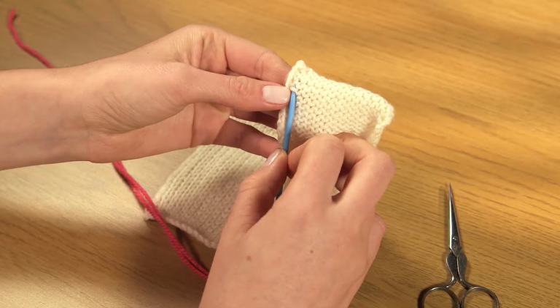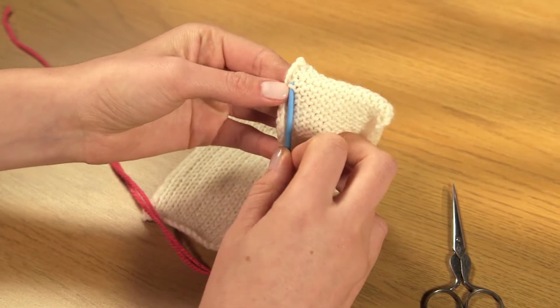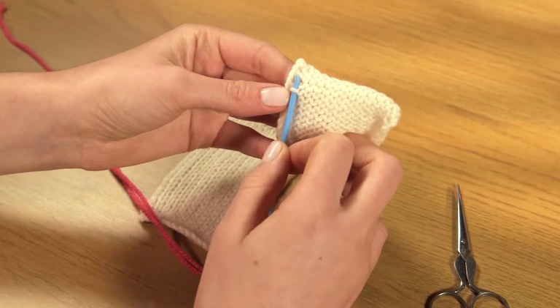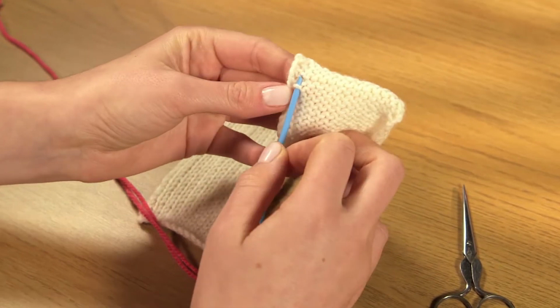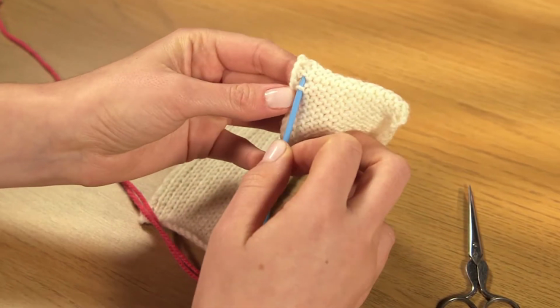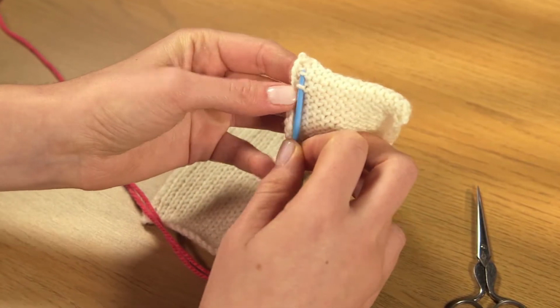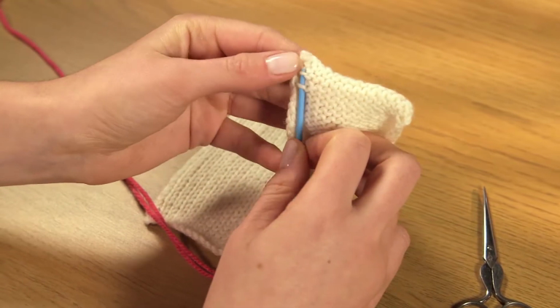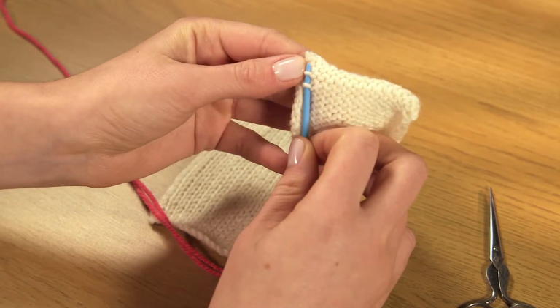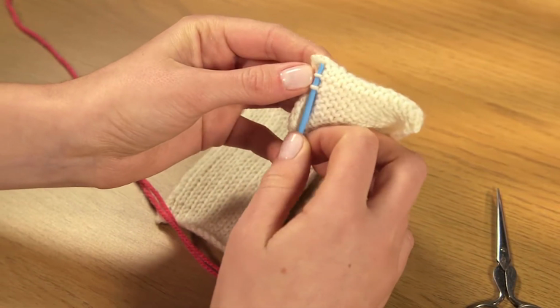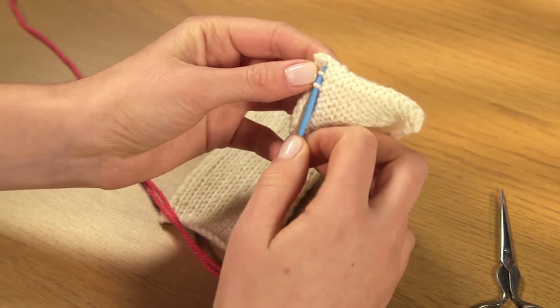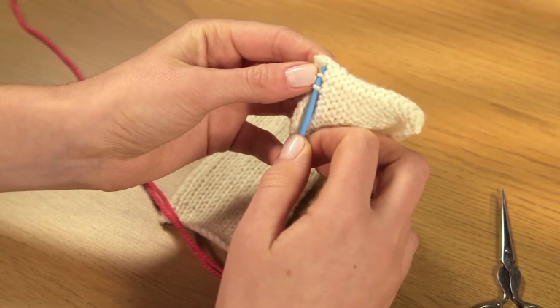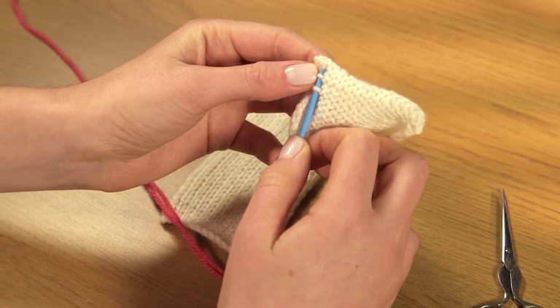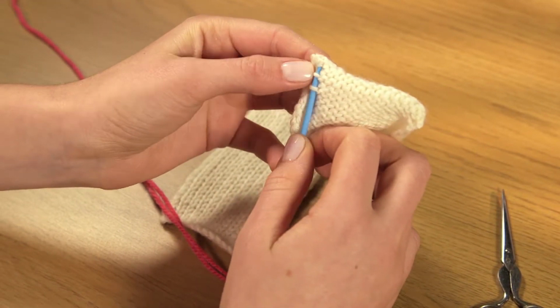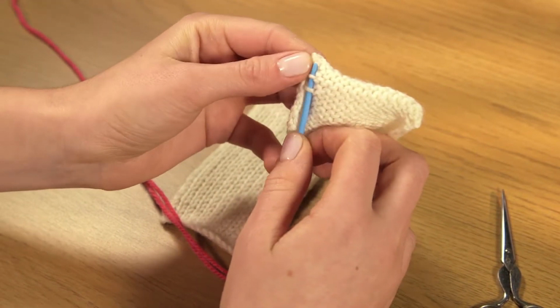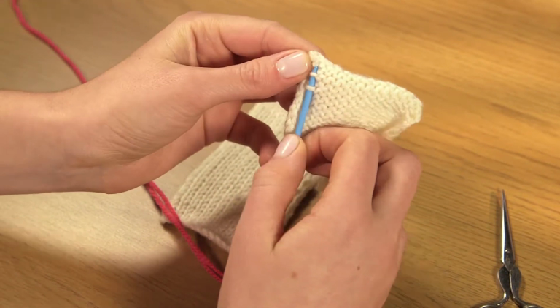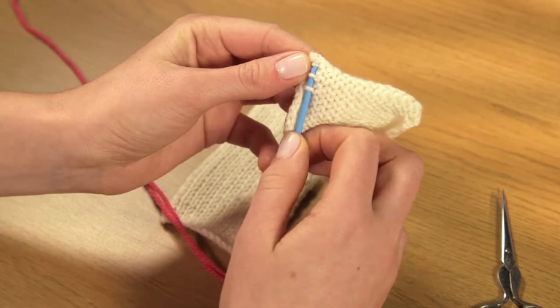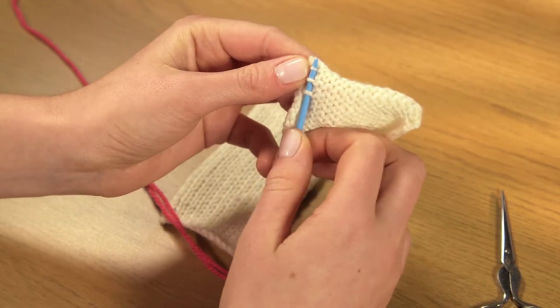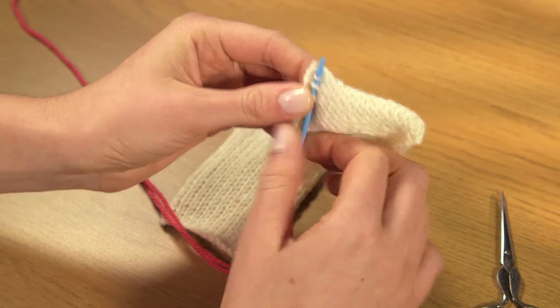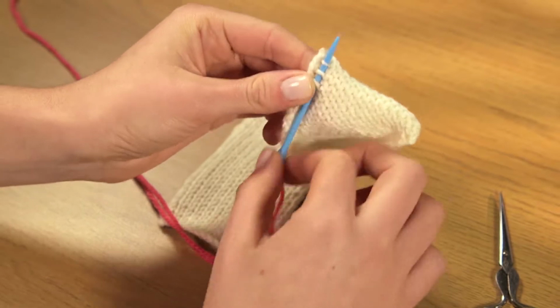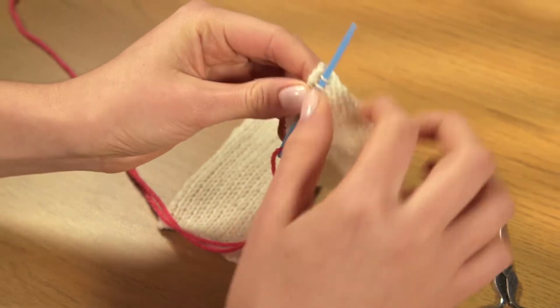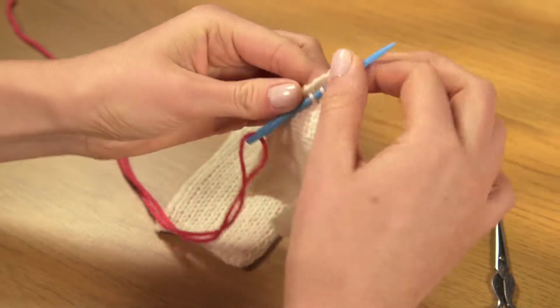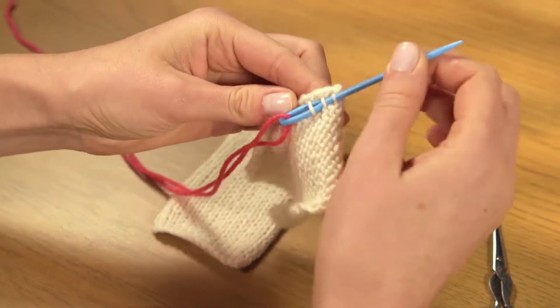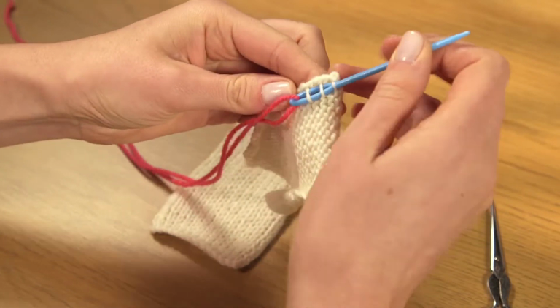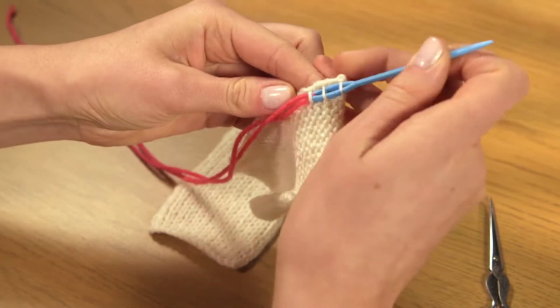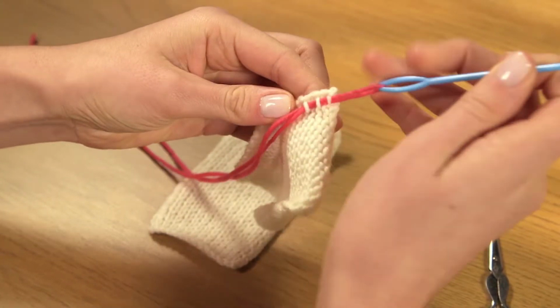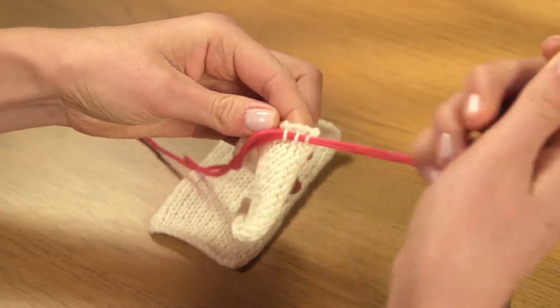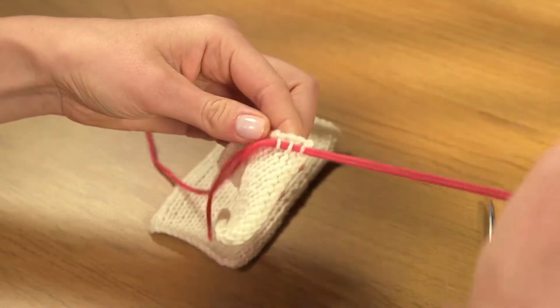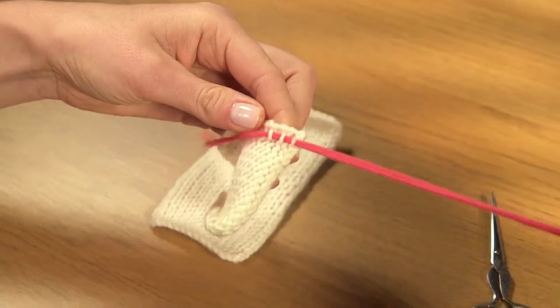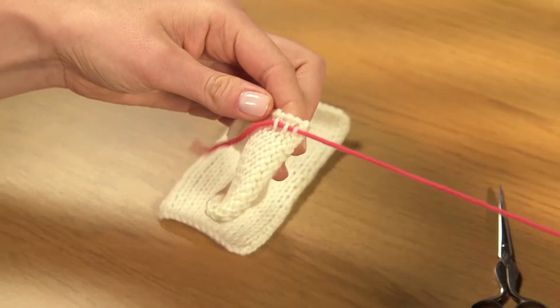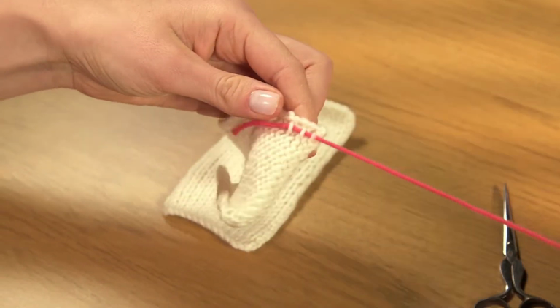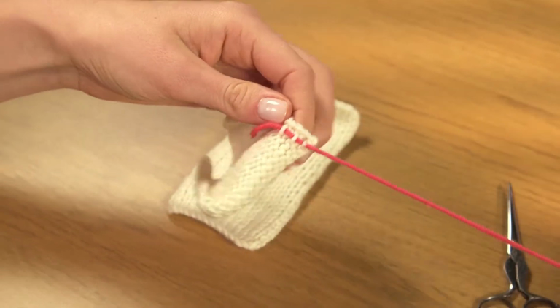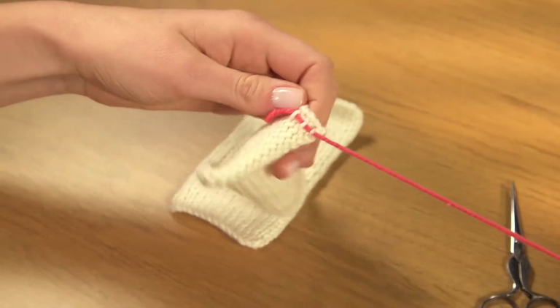Fasten the yarn to the inside bottom right corner by darning it through the back of the first stitches. Anchor it with a small stitch.